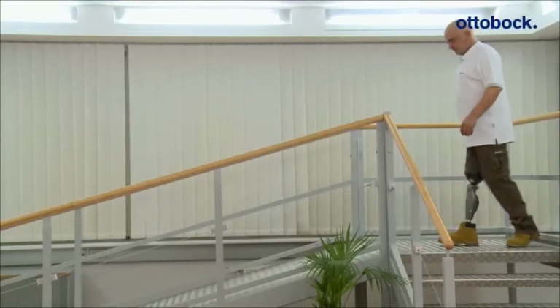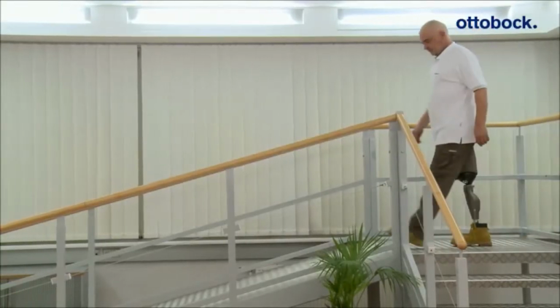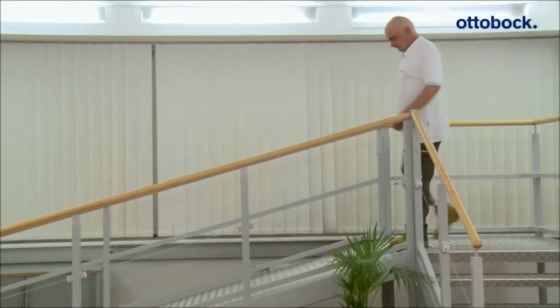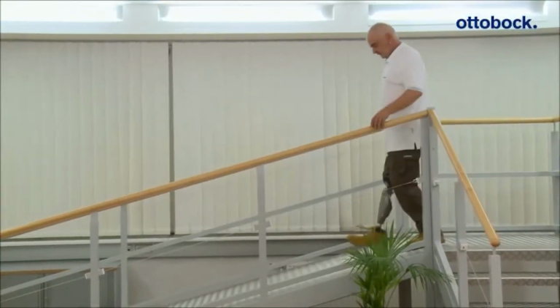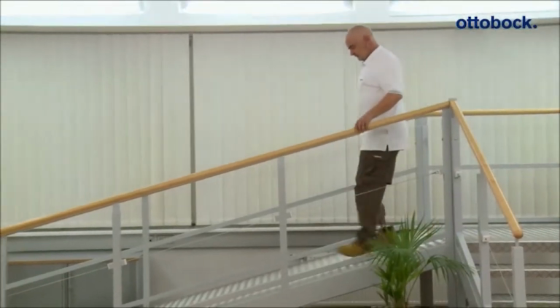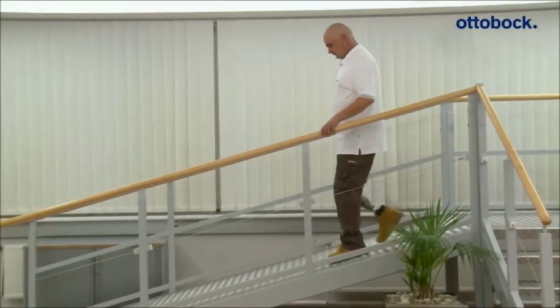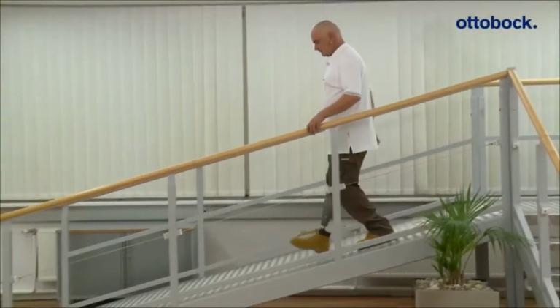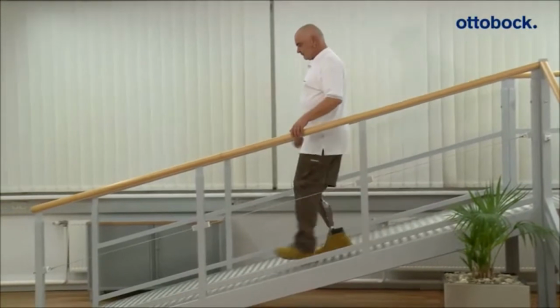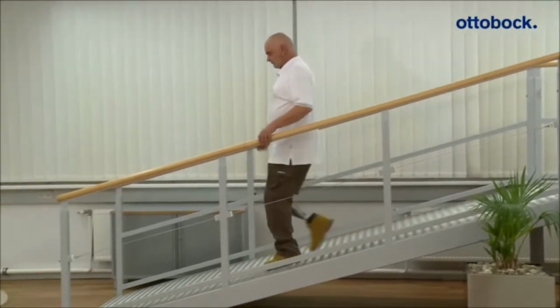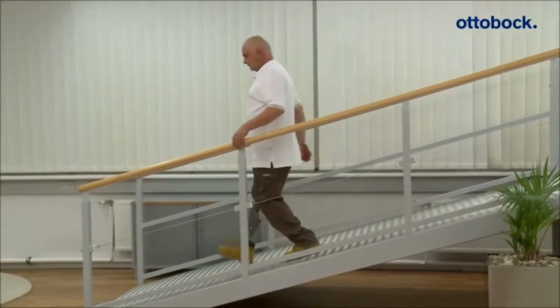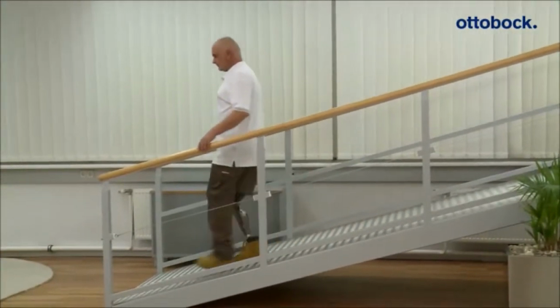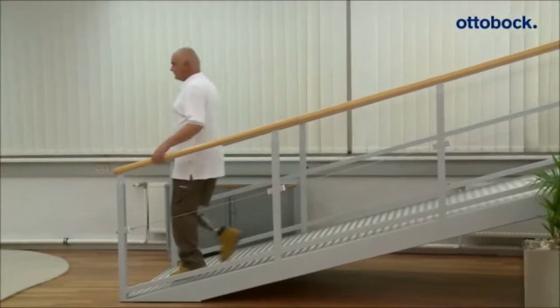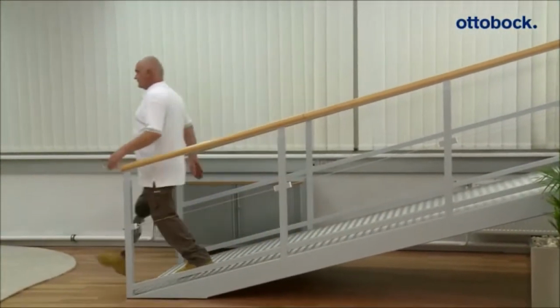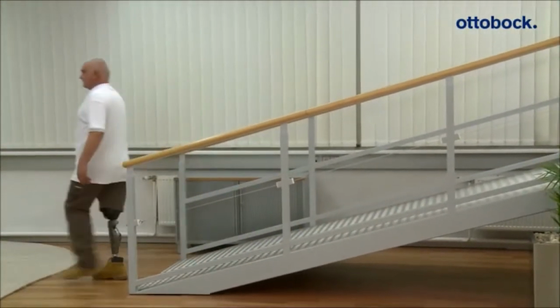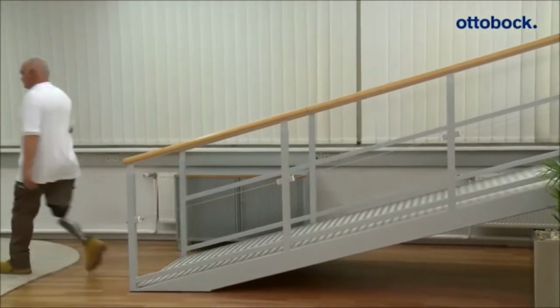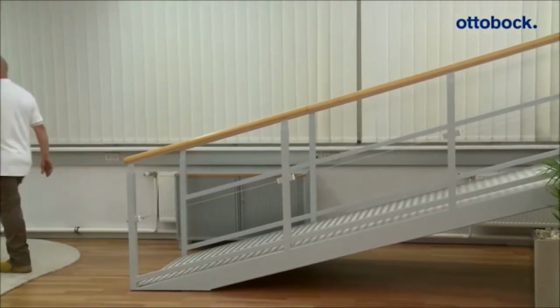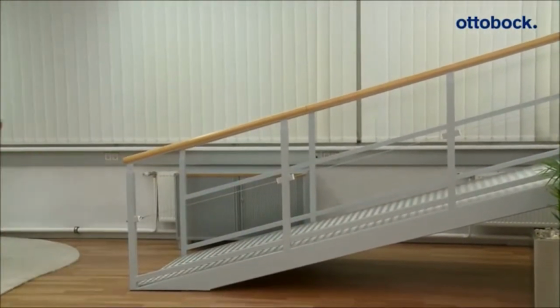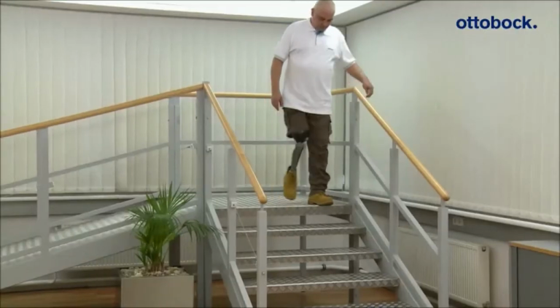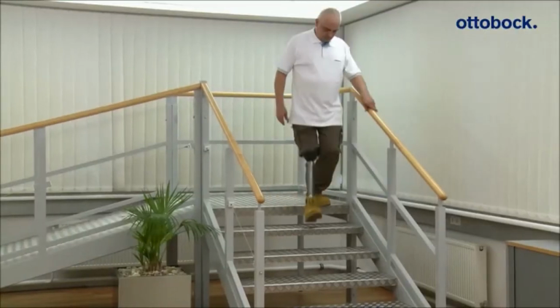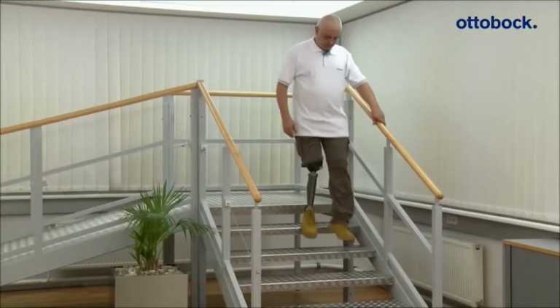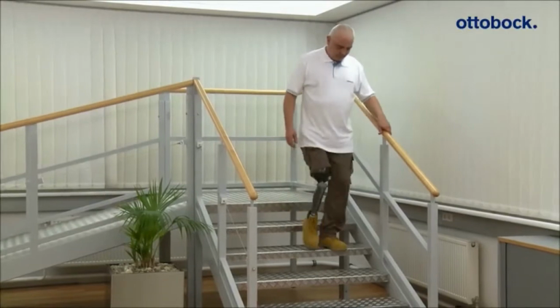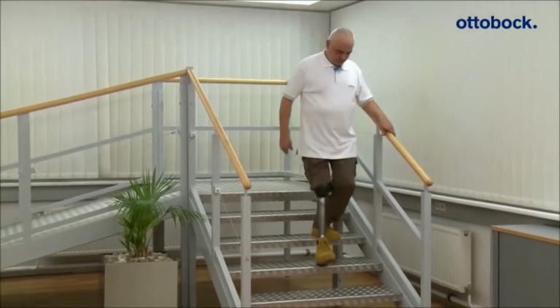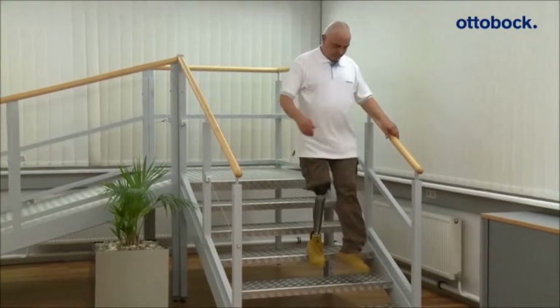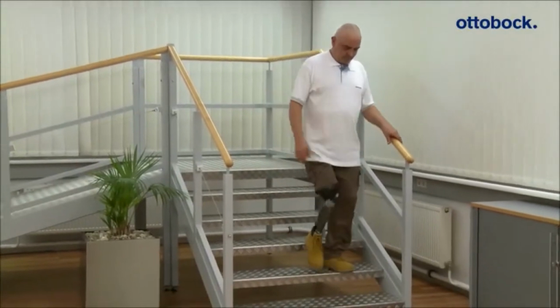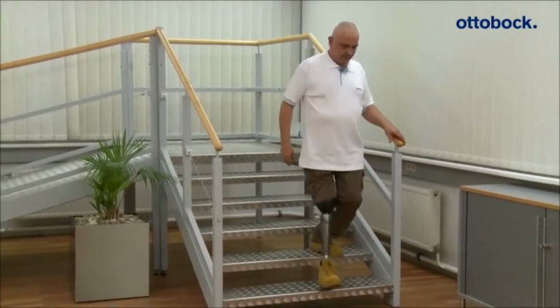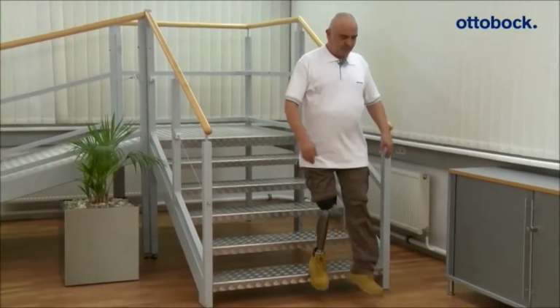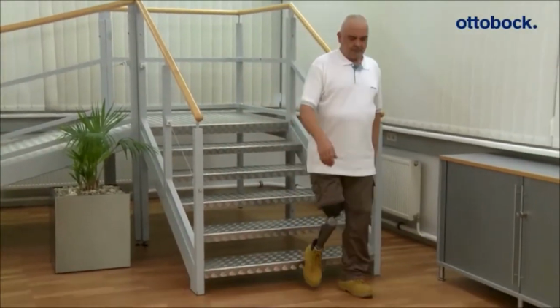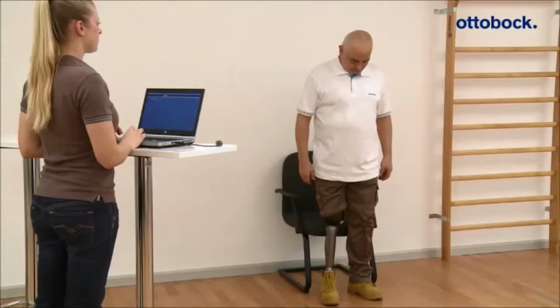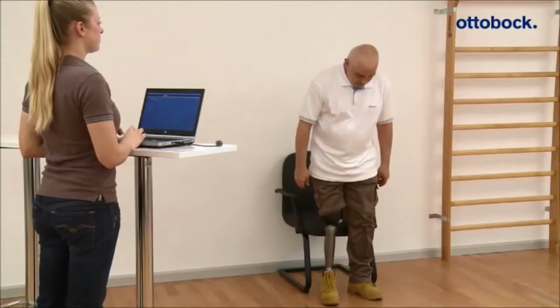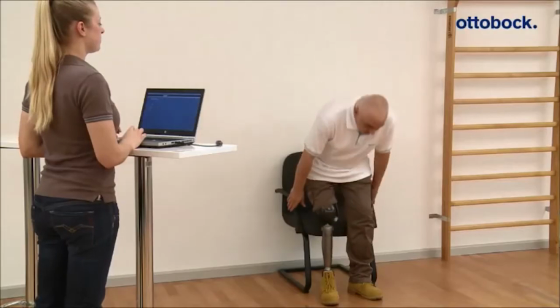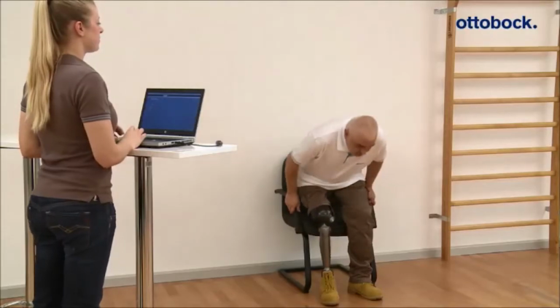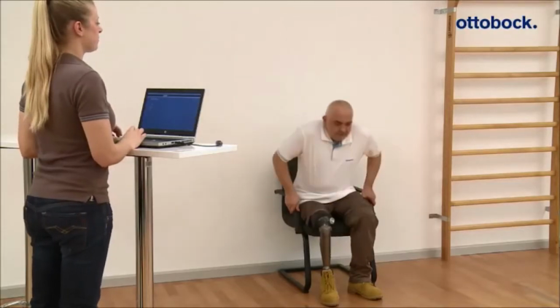Finally, the value has to be checked while walking down a ramp. Here too, the value can be adjusted if necessary. The final adjusted stance flexion resistance must offer the patient a satisfactory level of support in all three situations.